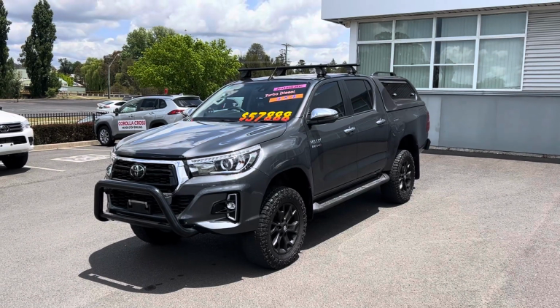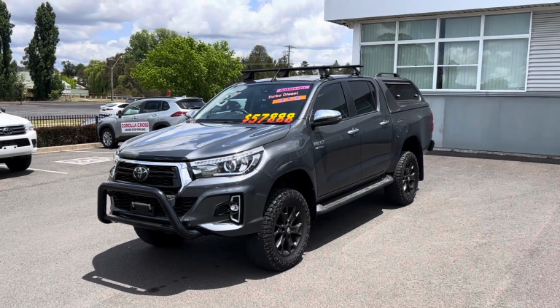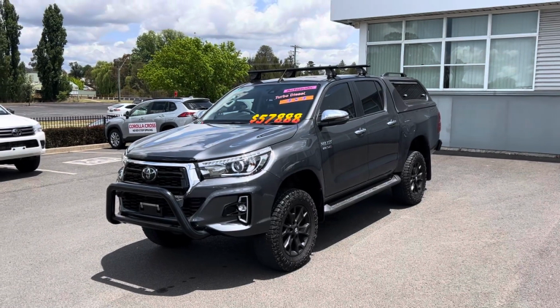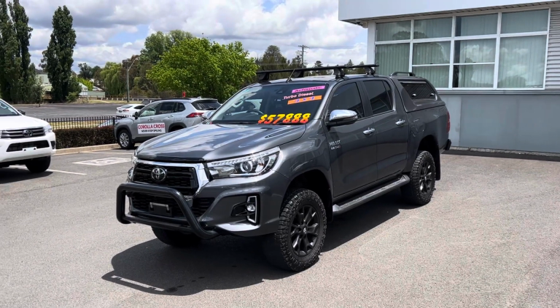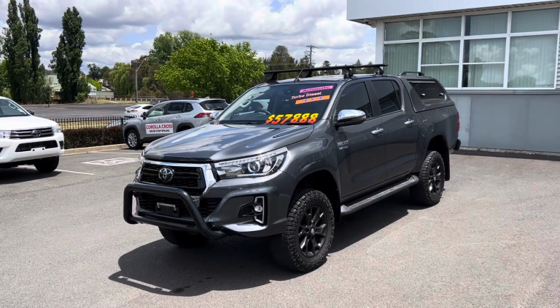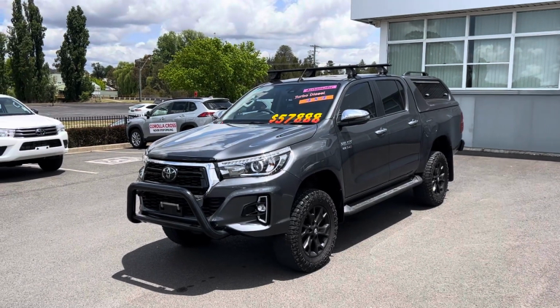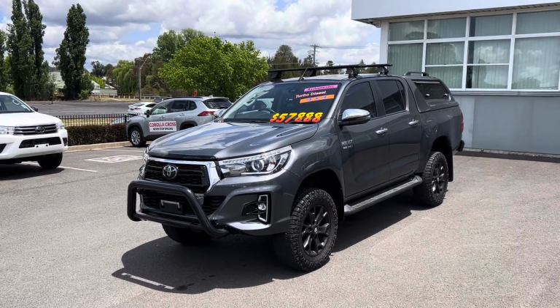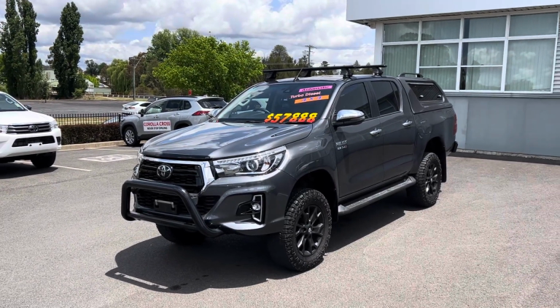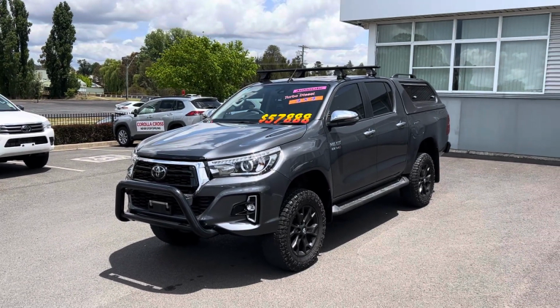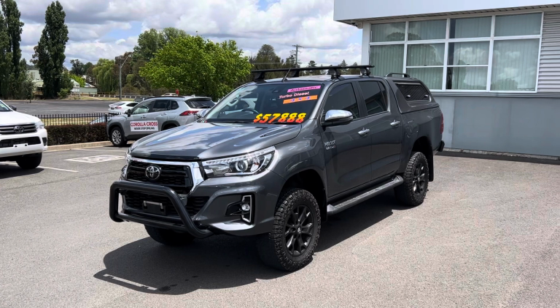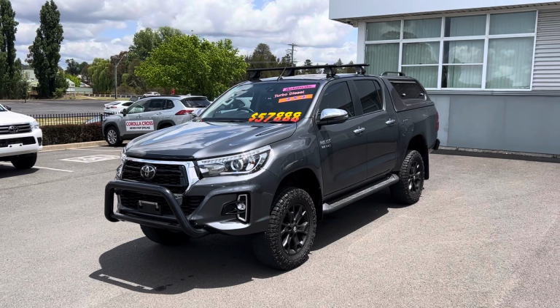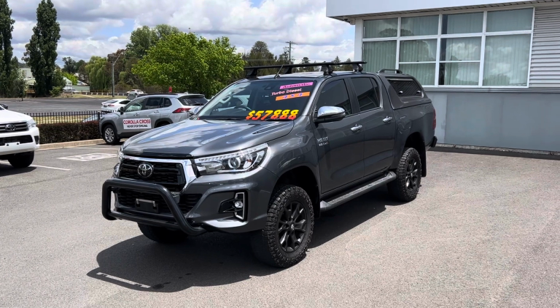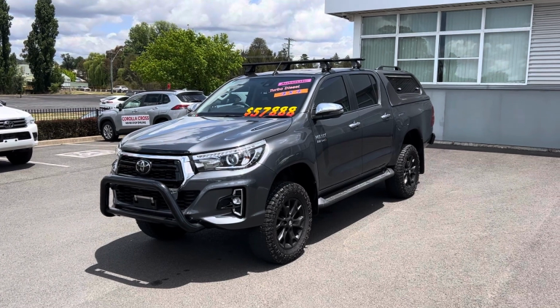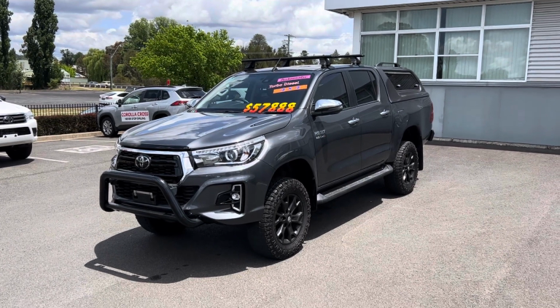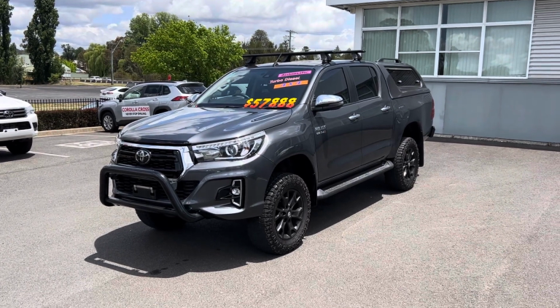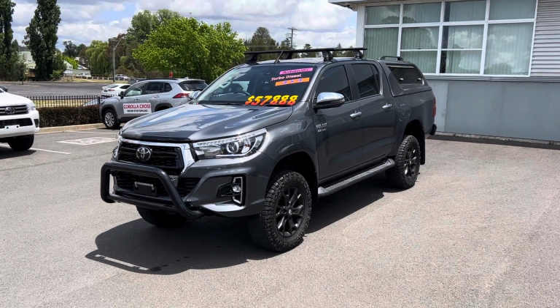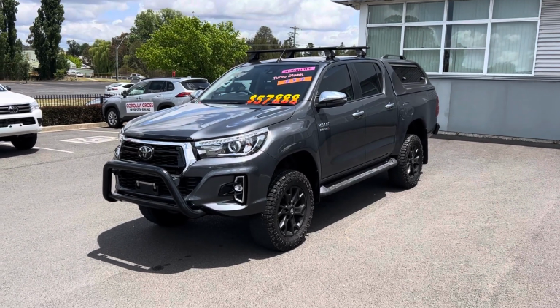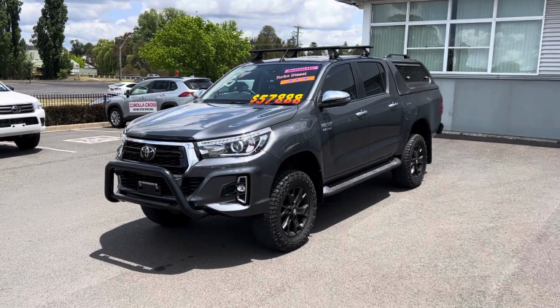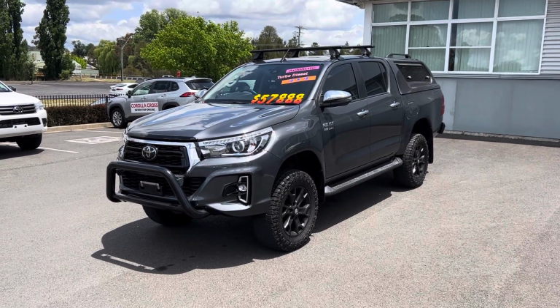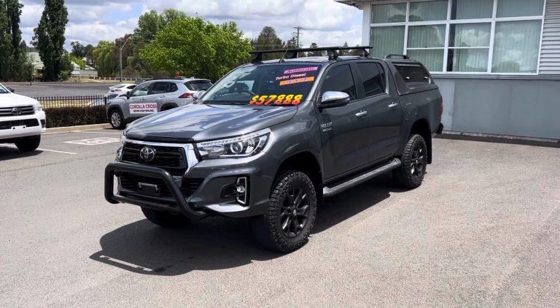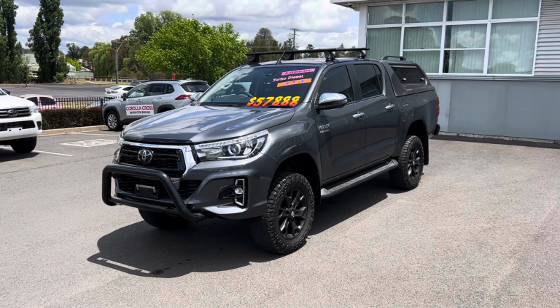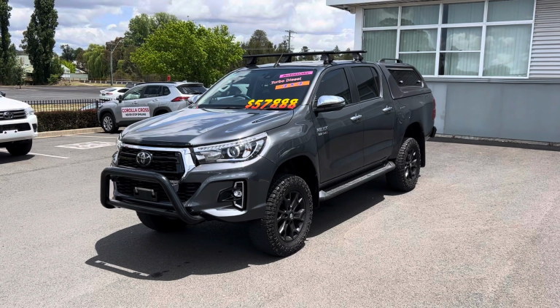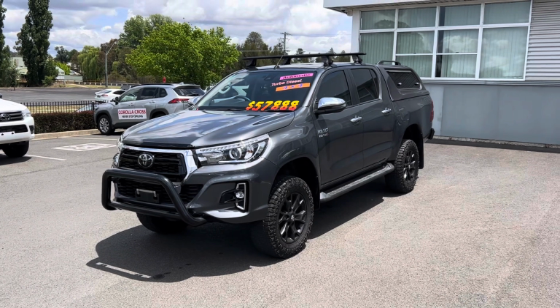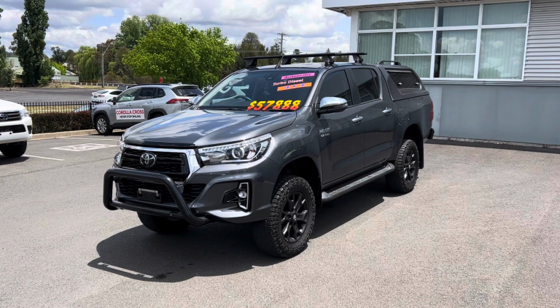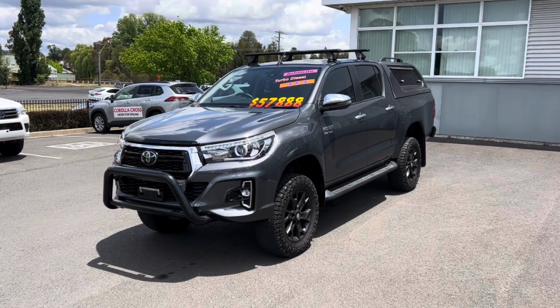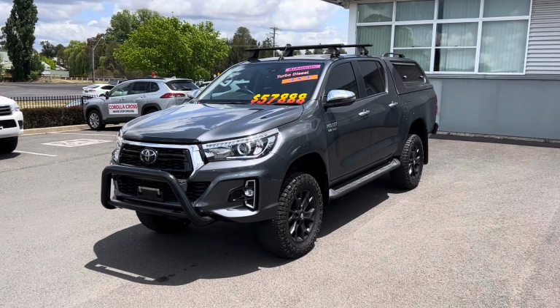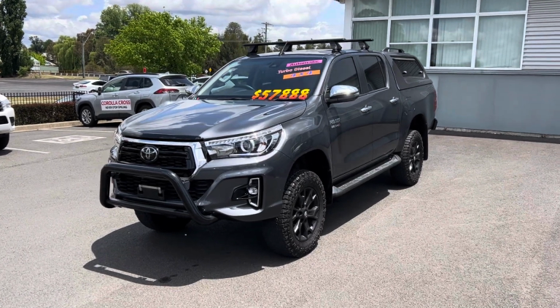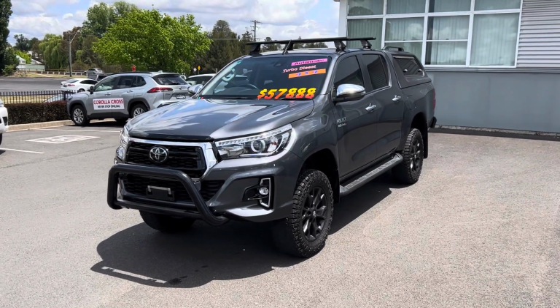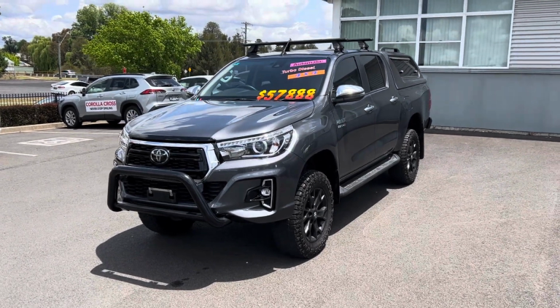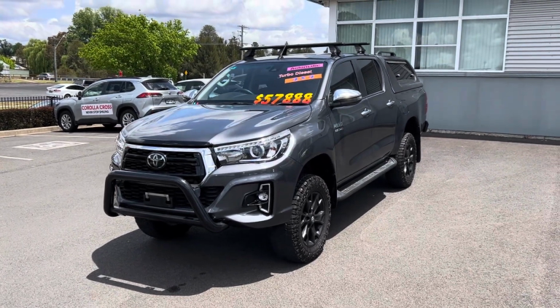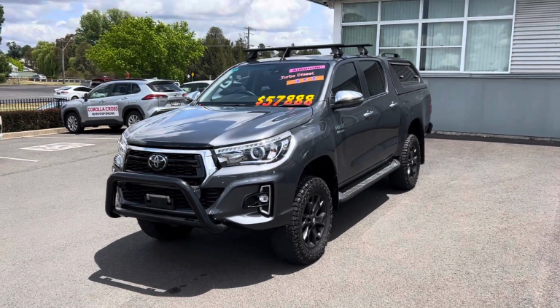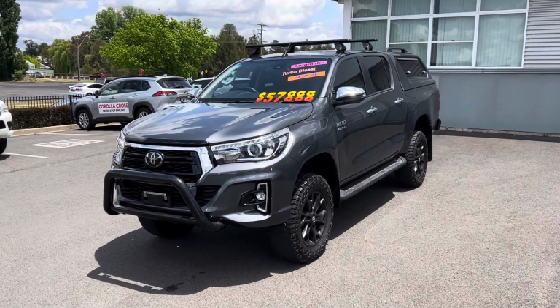G'day, my name's Darby and I work here at New England Toyota in Armidale. Just a brief history on our dealership — we're a relatively new rural dealership that's been dealing successfully with our guests for the past 10 plus years. Welcome to the walk-around video on our 2019 SR5 Hilux.